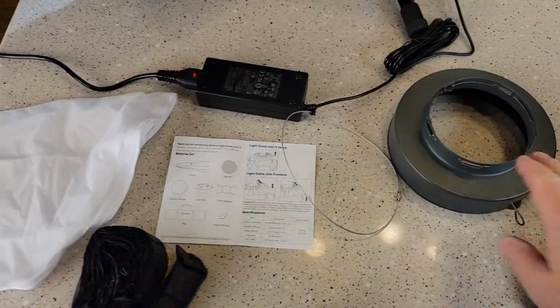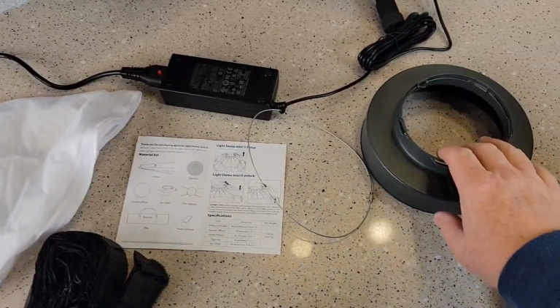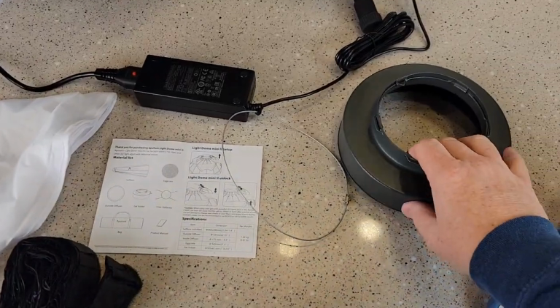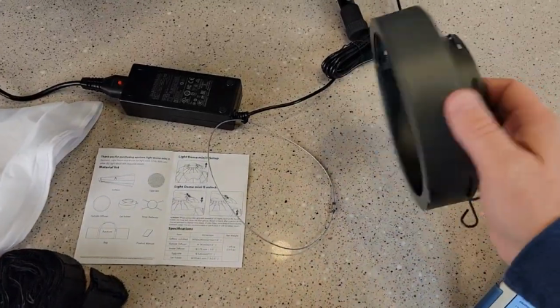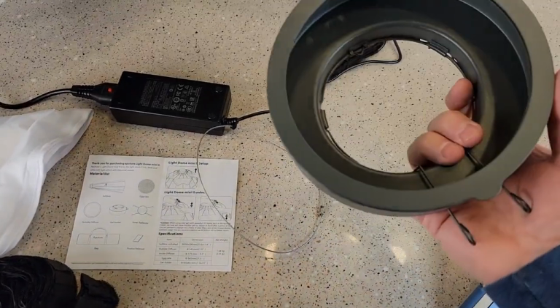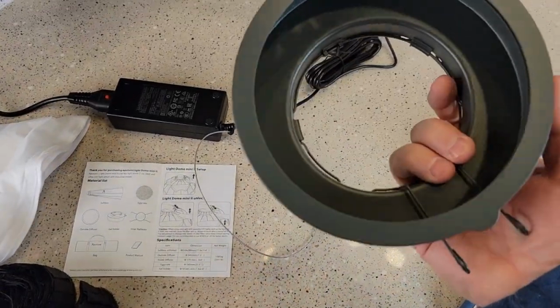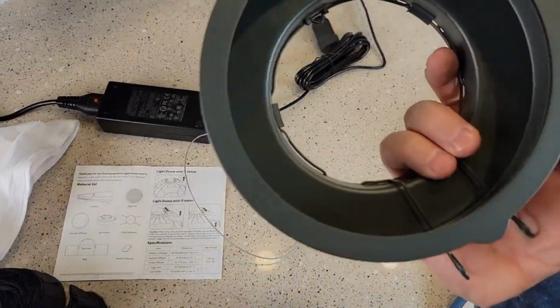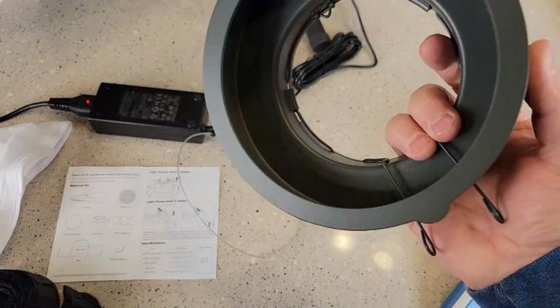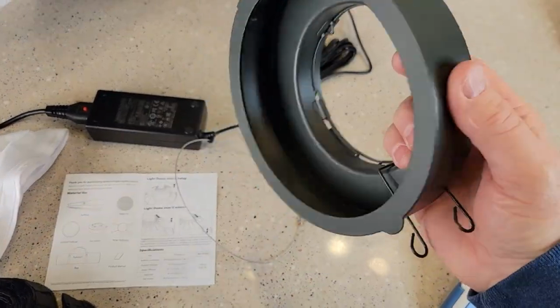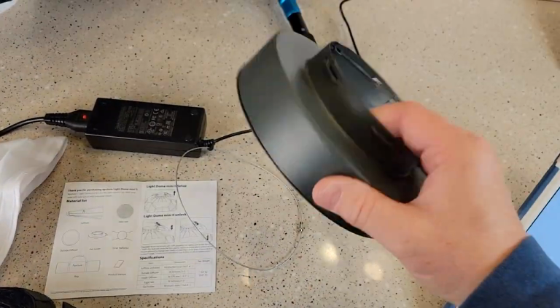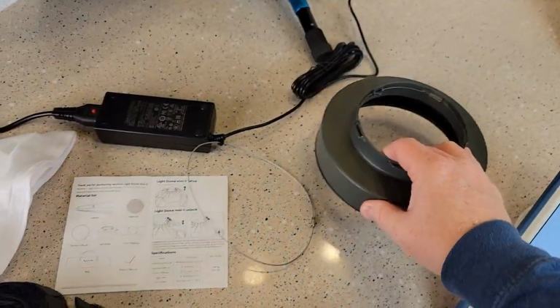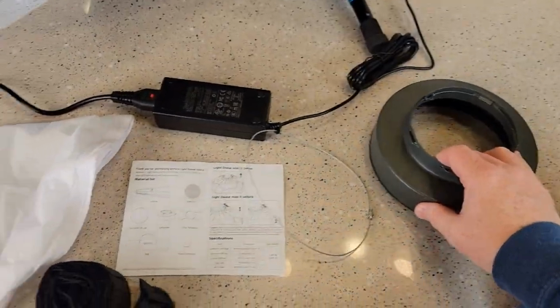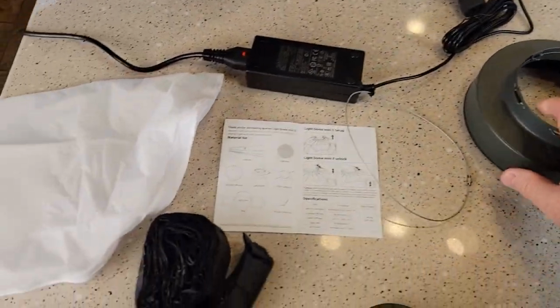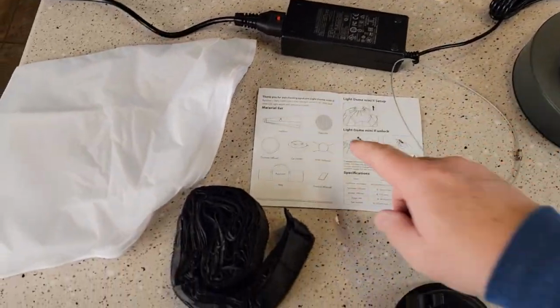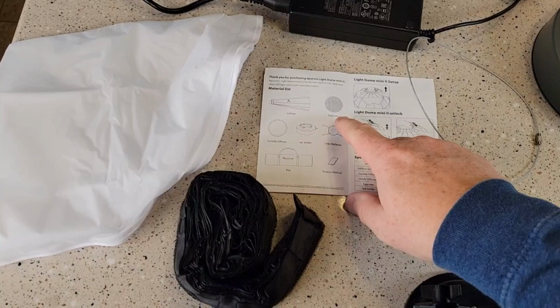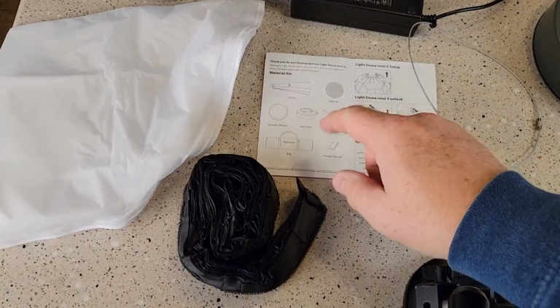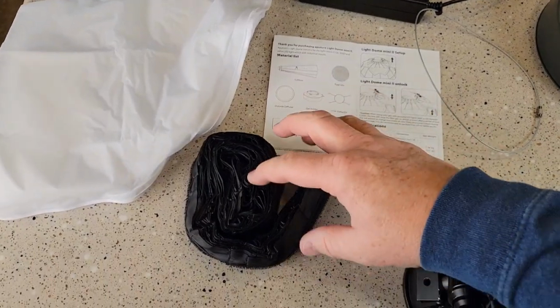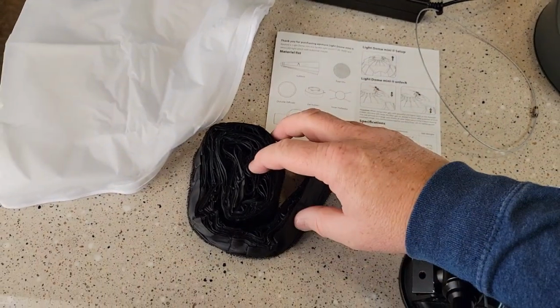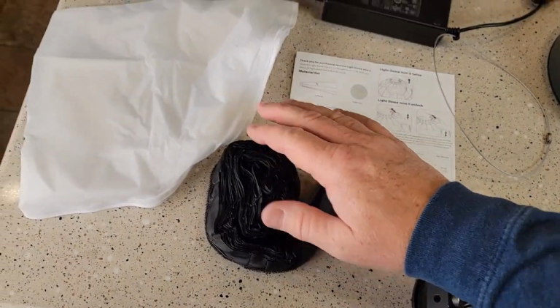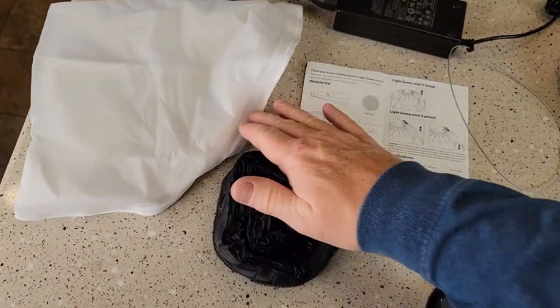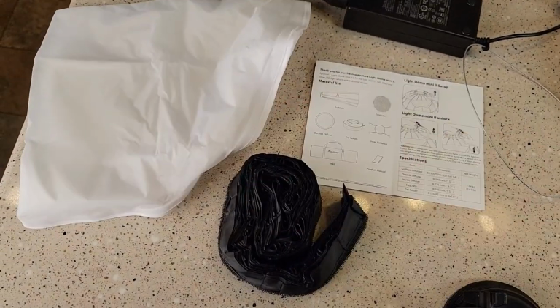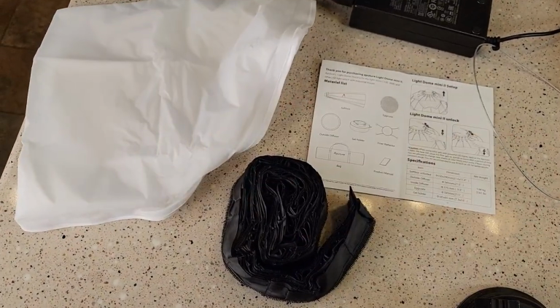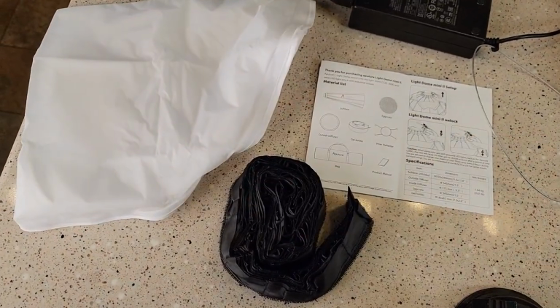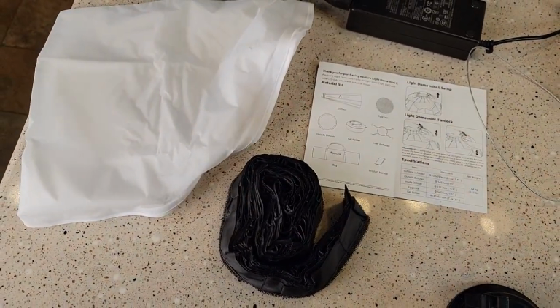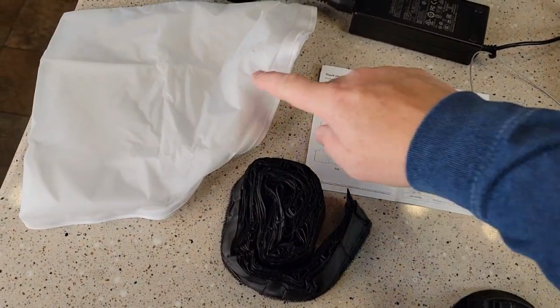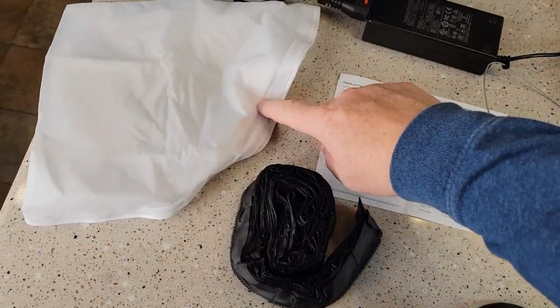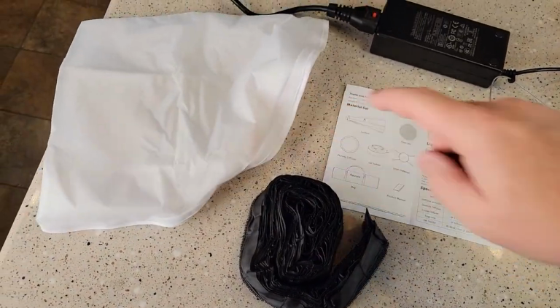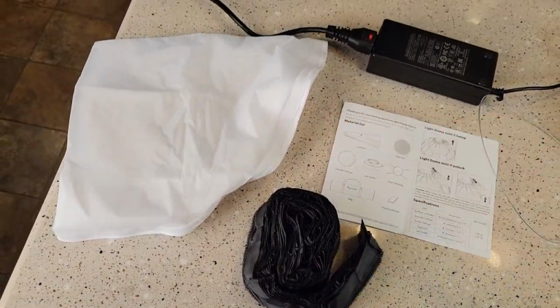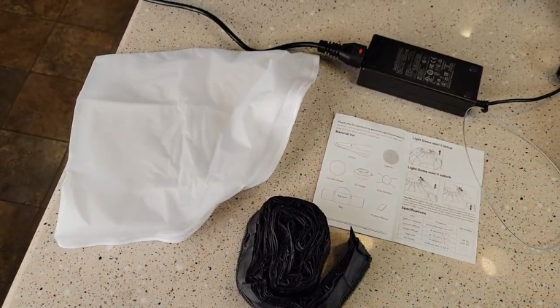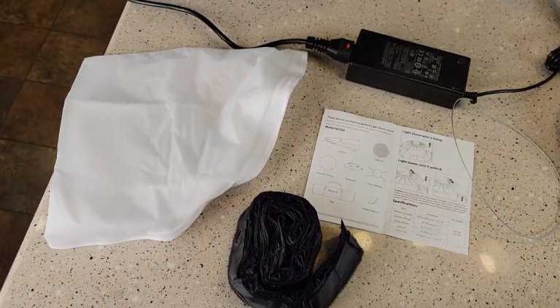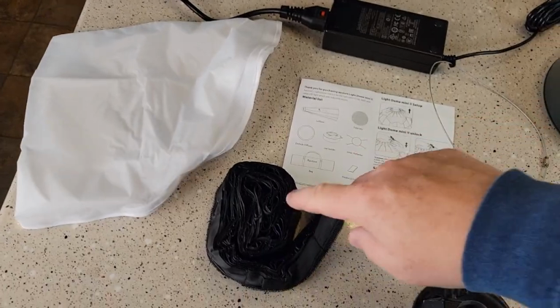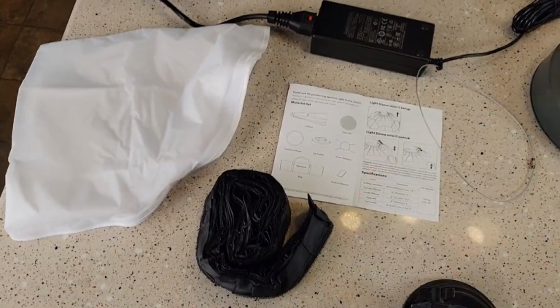It does come with this gel holder, though I will not be using this. It also comes with the egg crate and the outer soft box diffuser. I'm going to be putting that on next and then the egg crate.